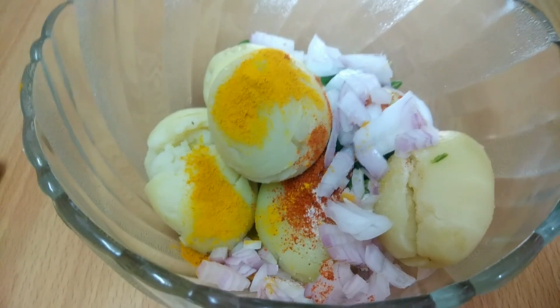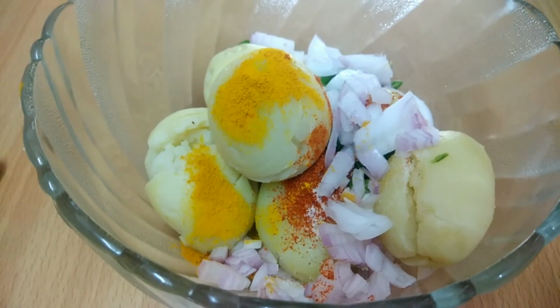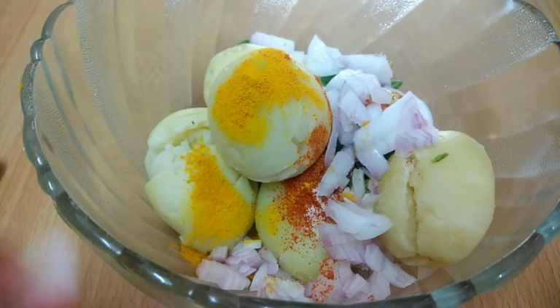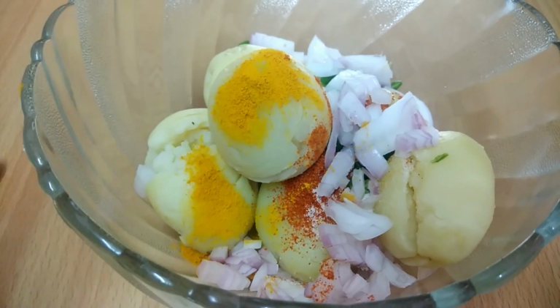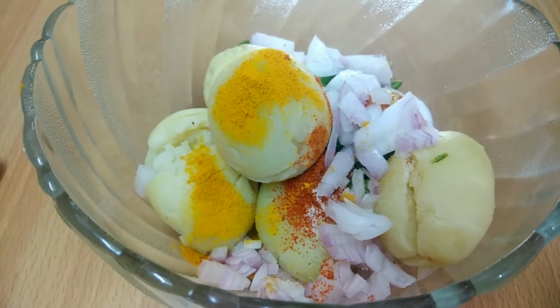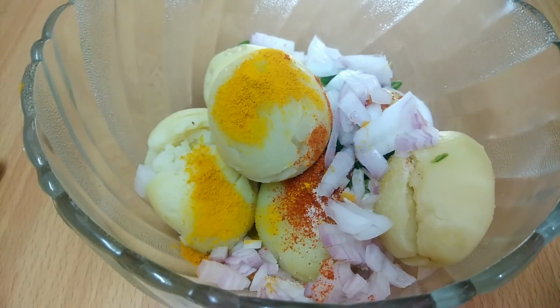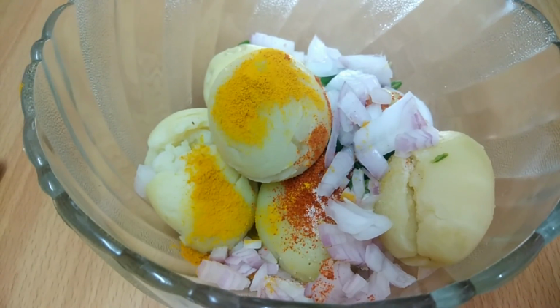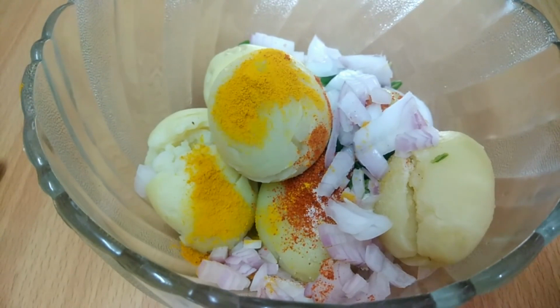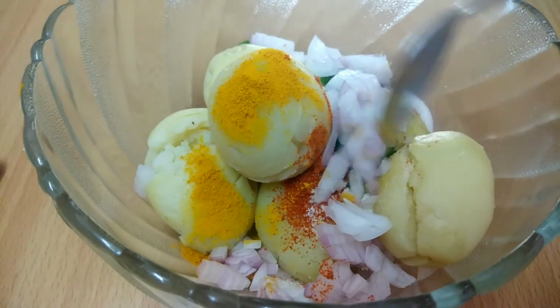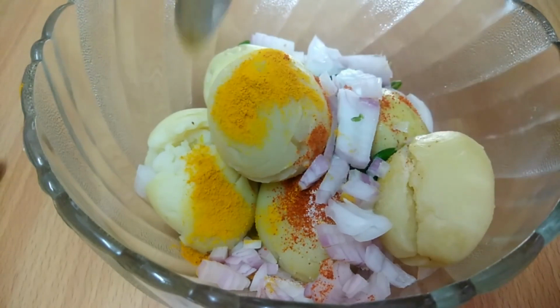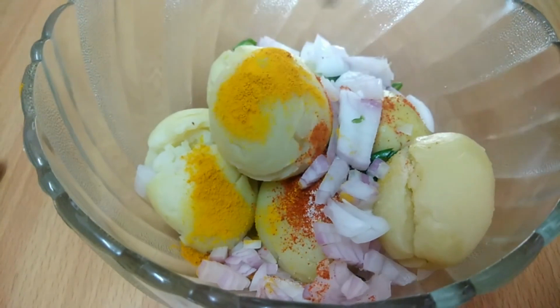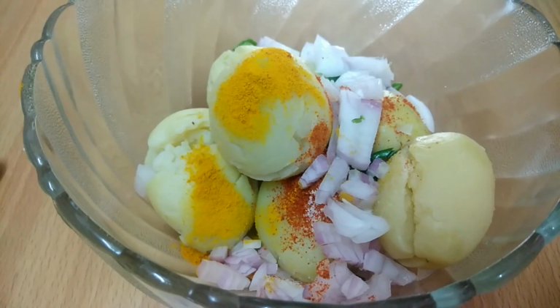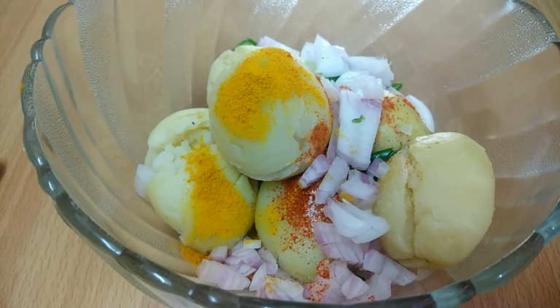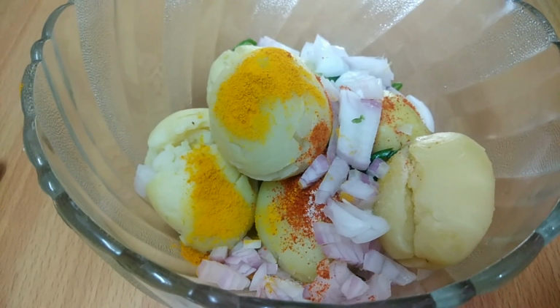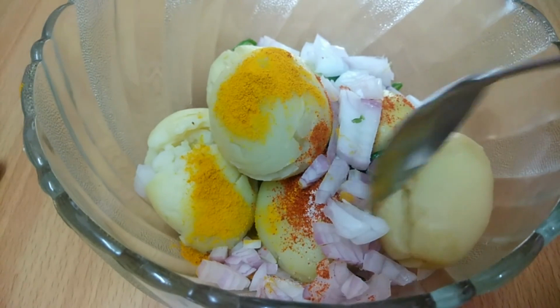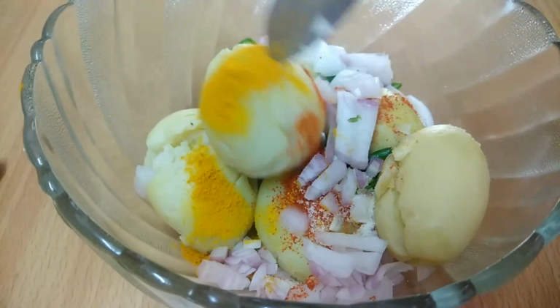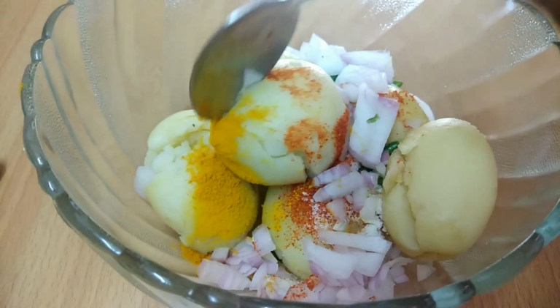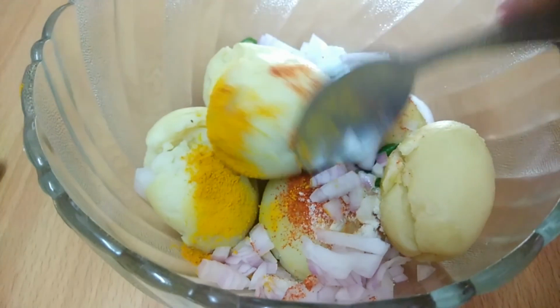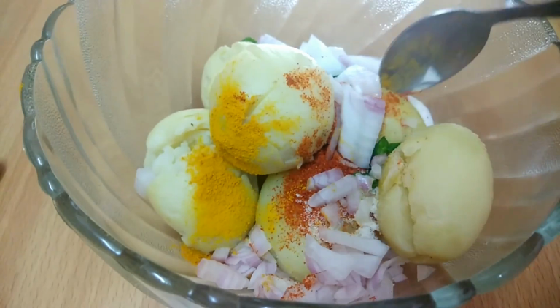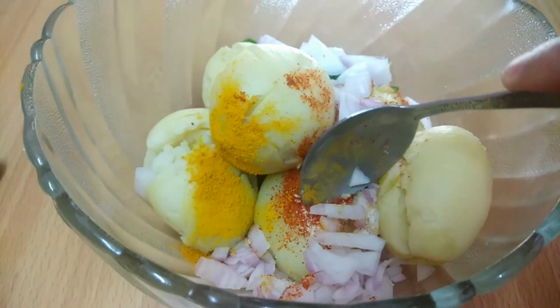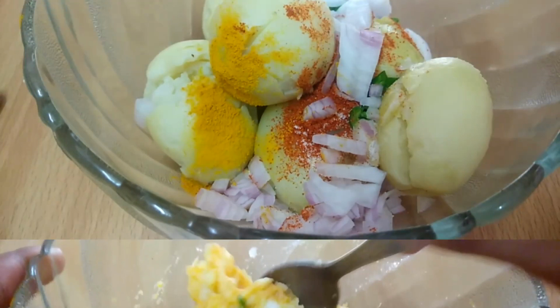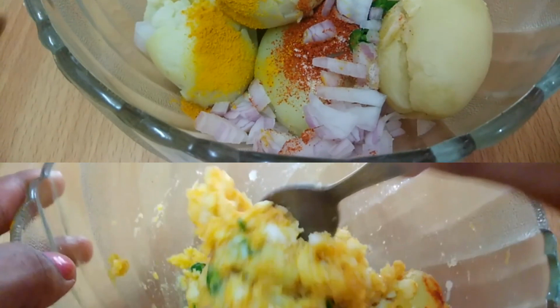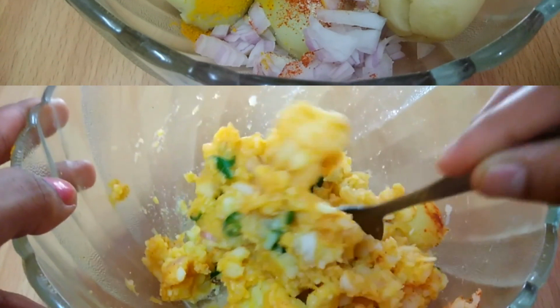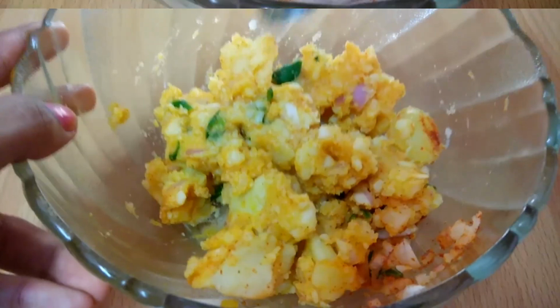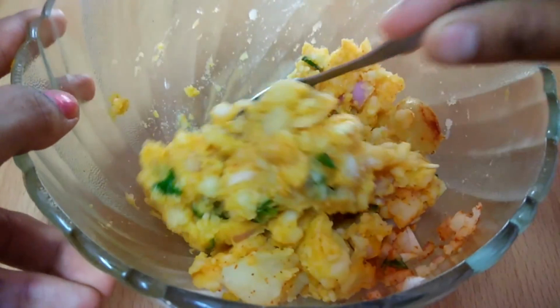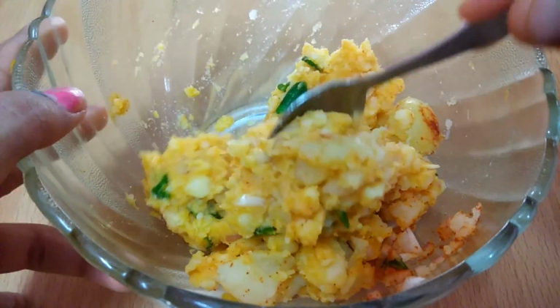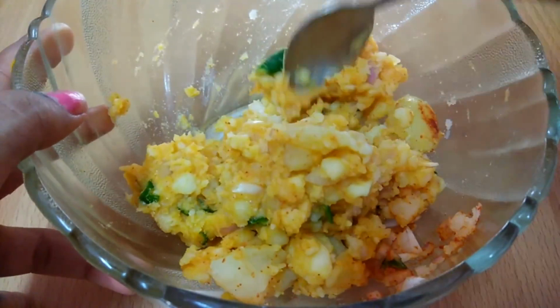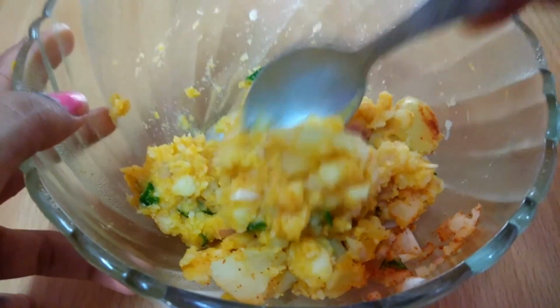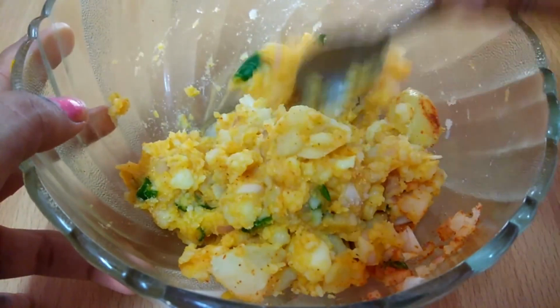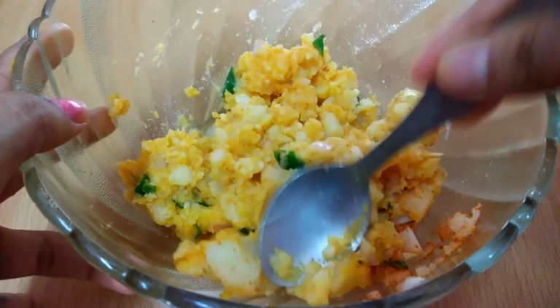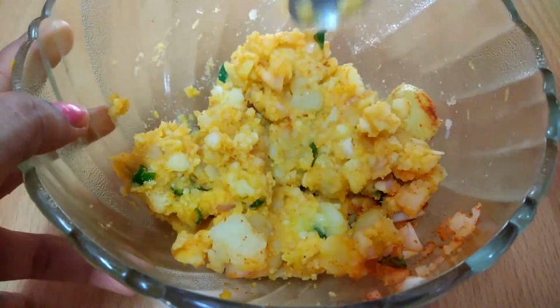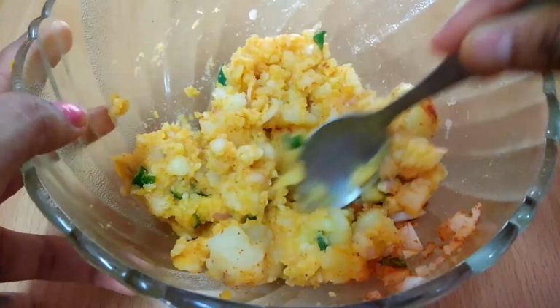Now I will add the spices and mix everything together in a good method. You can see that I will mix everything thoroughly to make a good stuffing mixture.